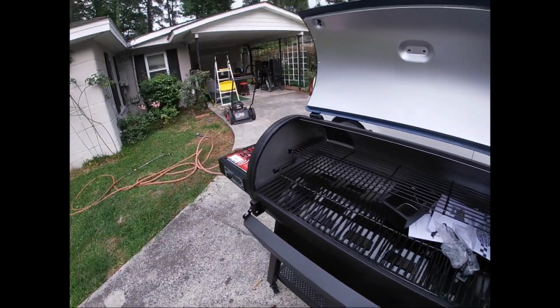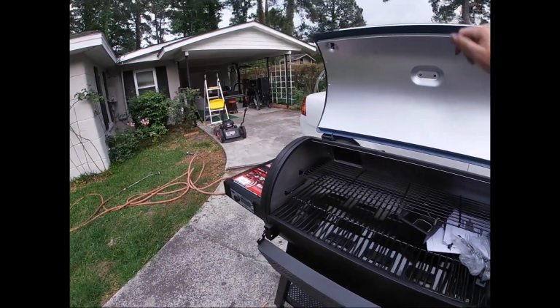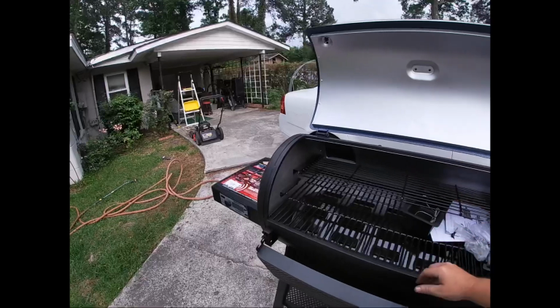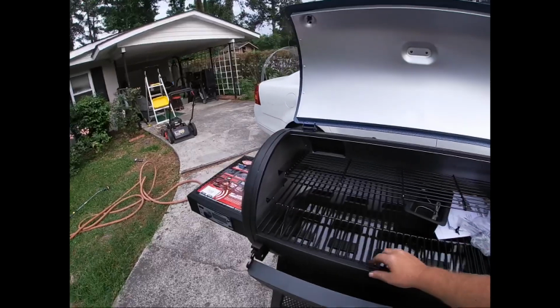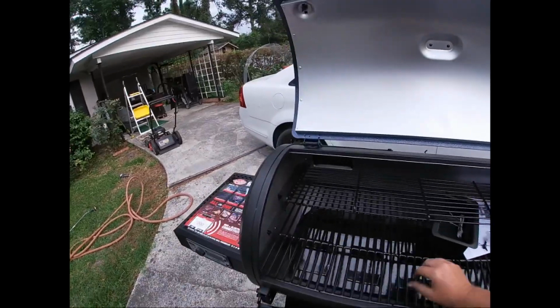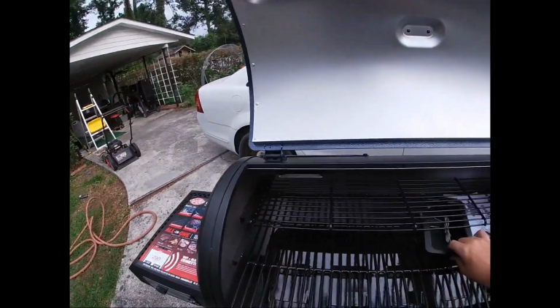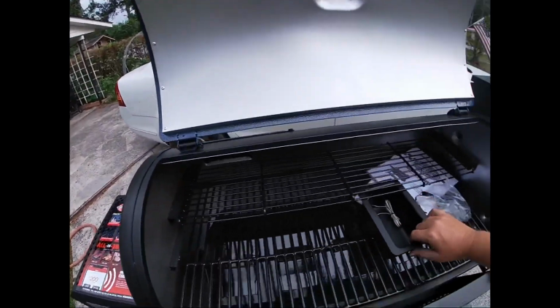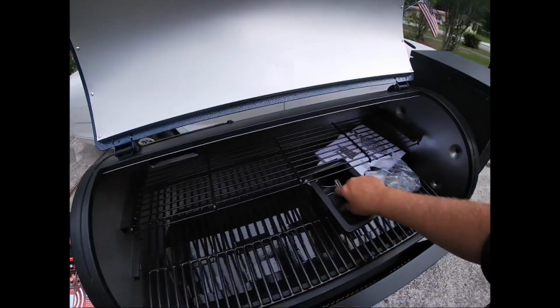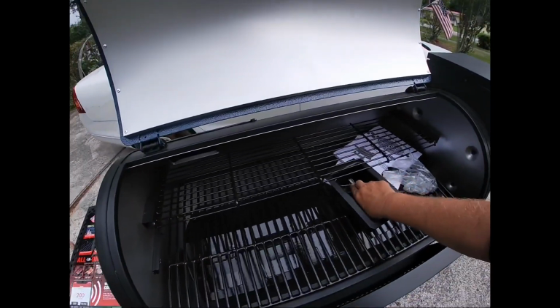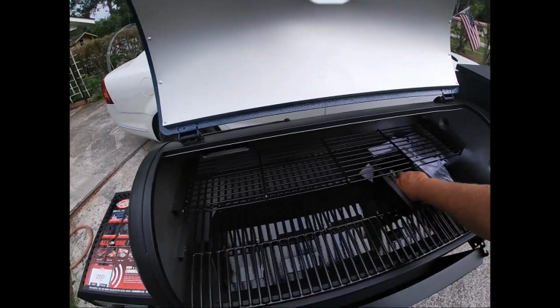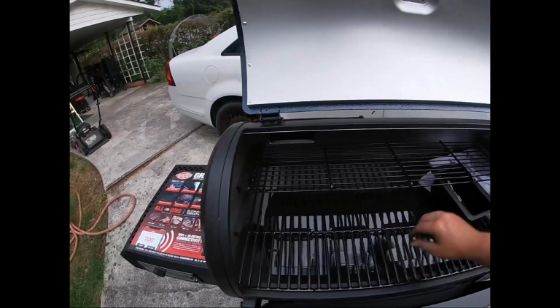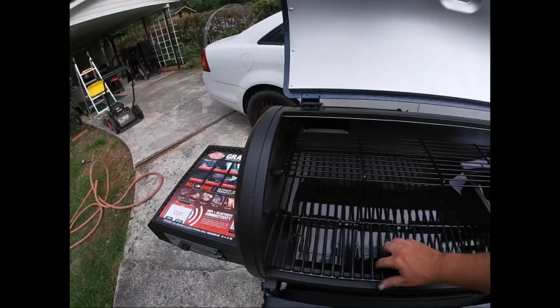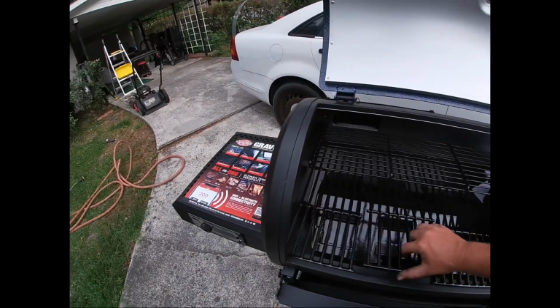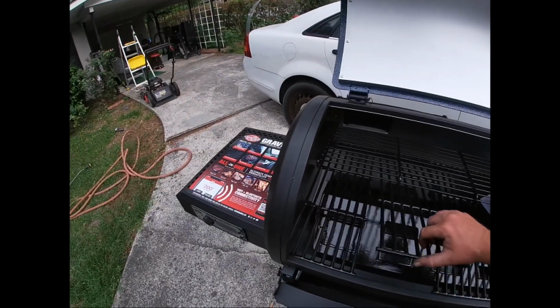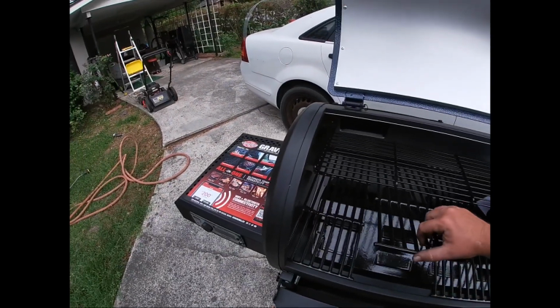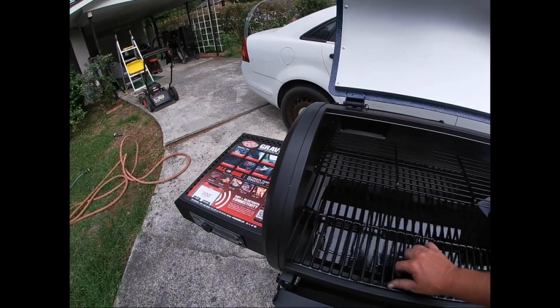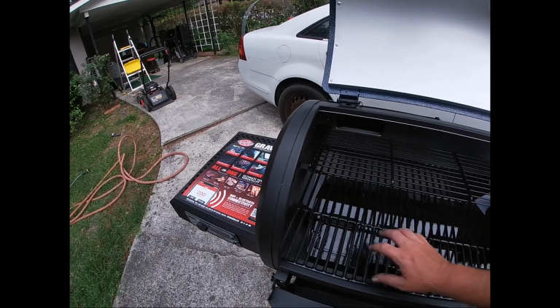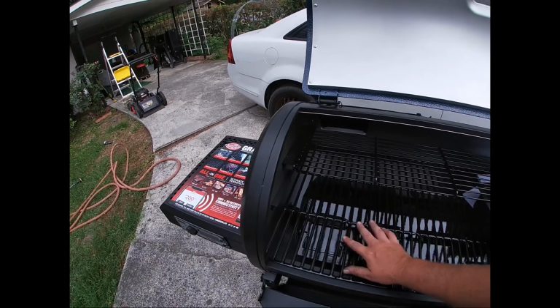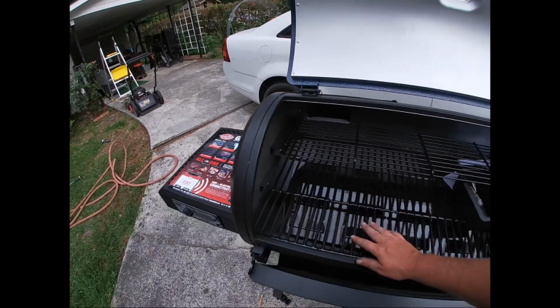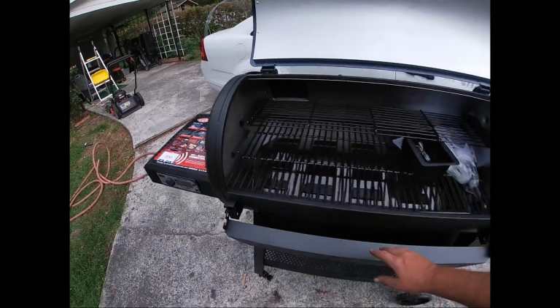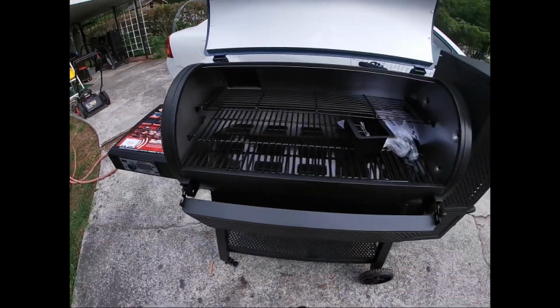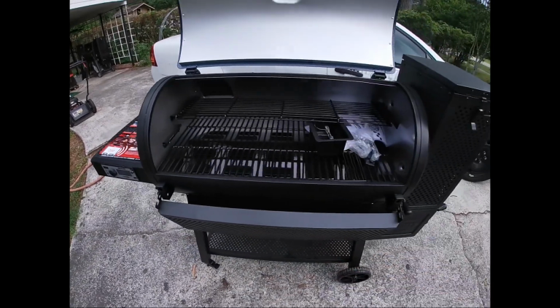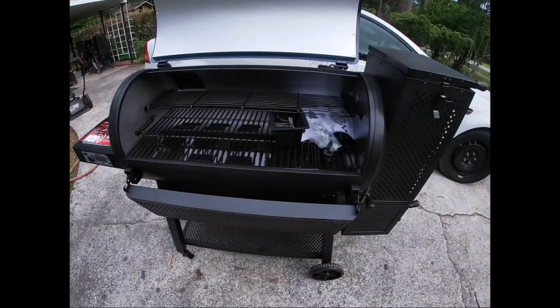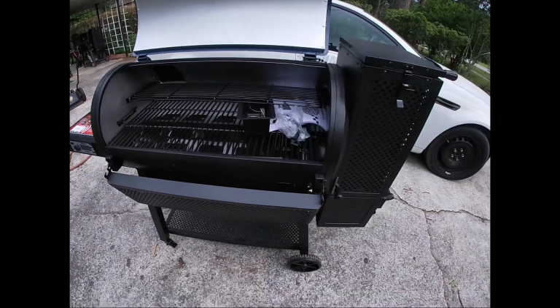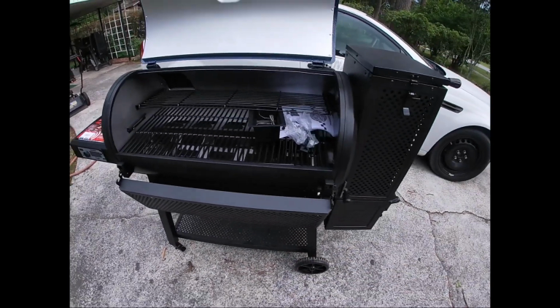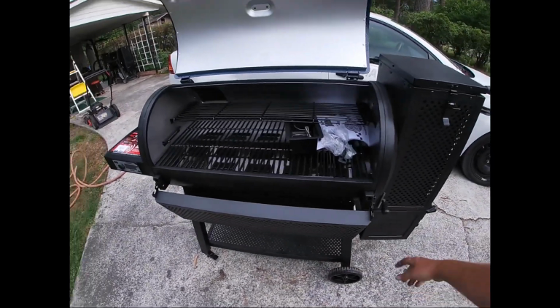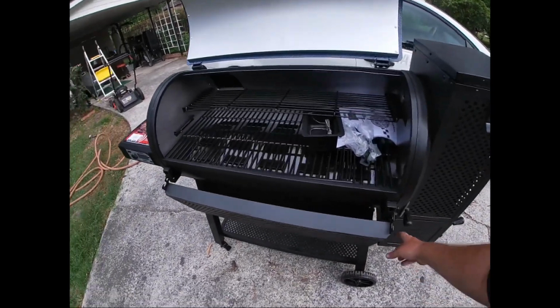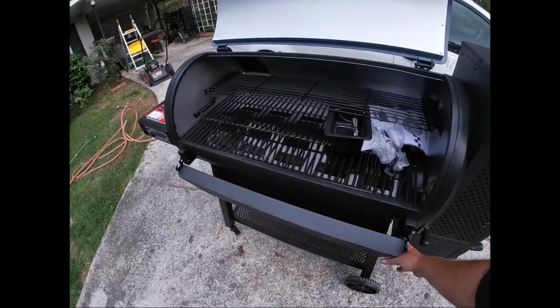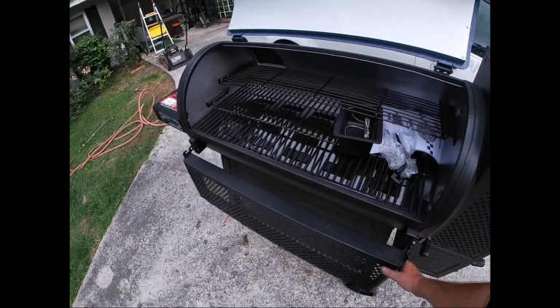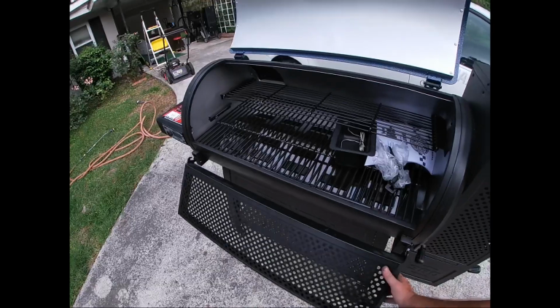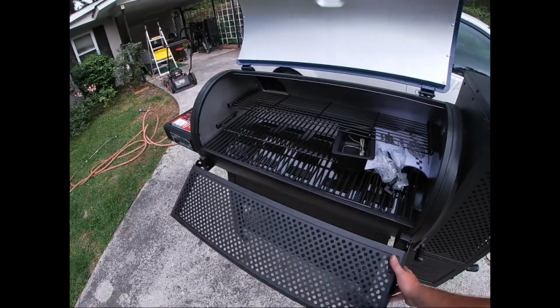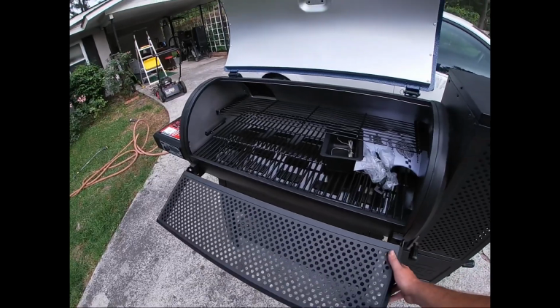I watched some videos where other people disassemble these, and it looks like this one will be a little easier to keep up with drippings and stuff. Plus it's got a table built in.